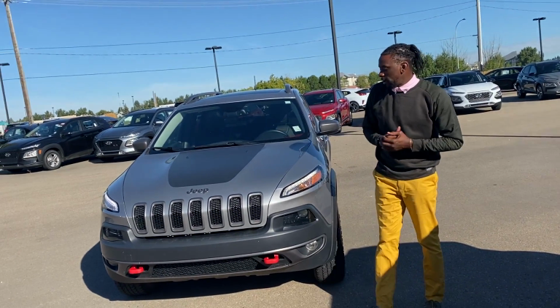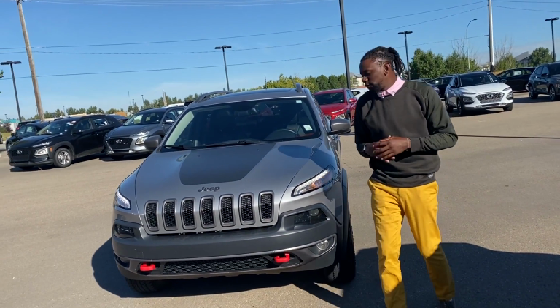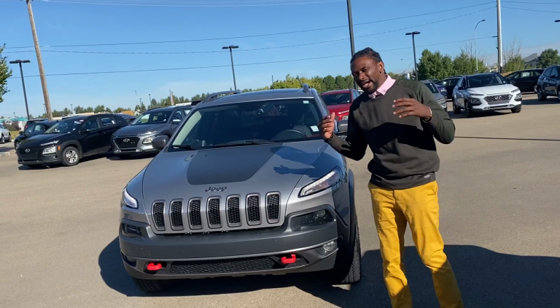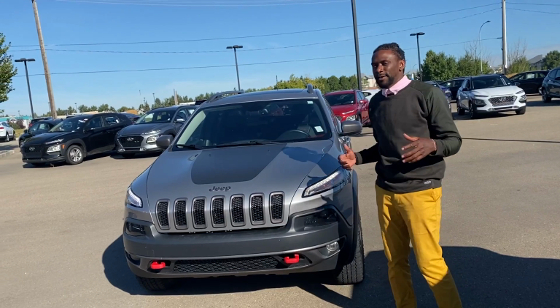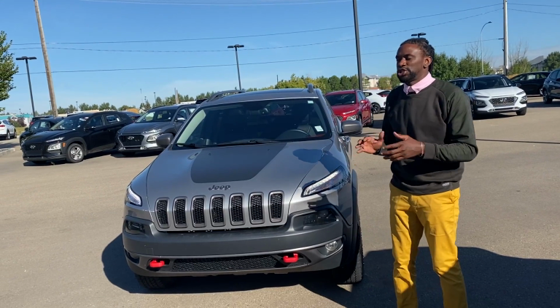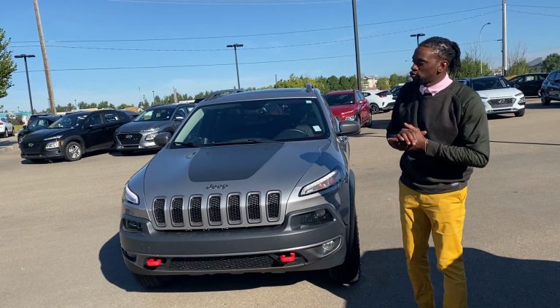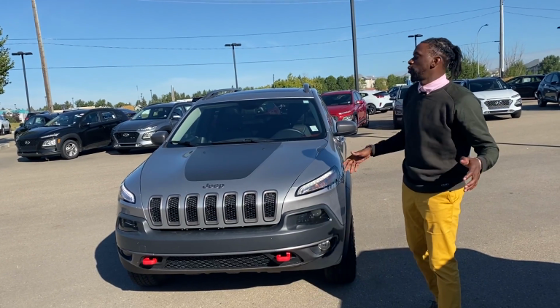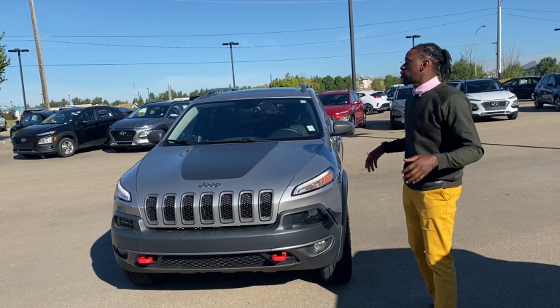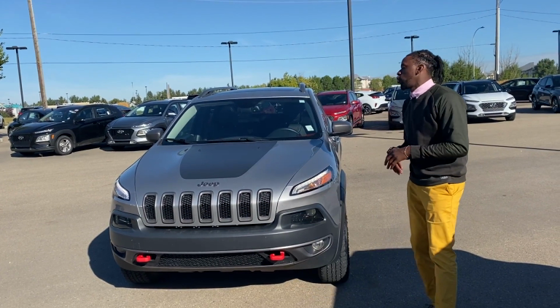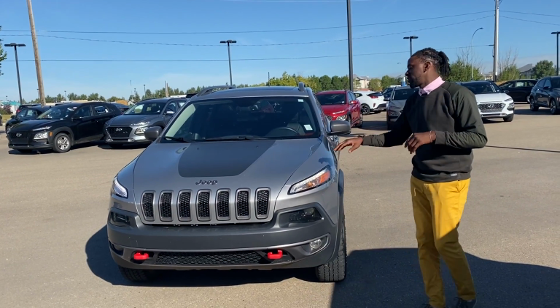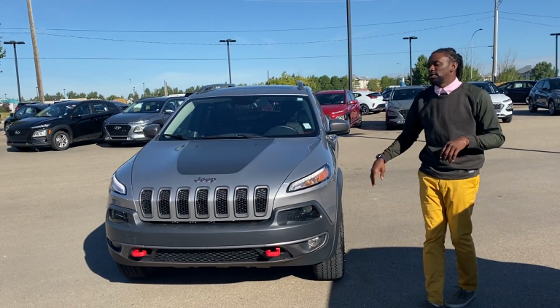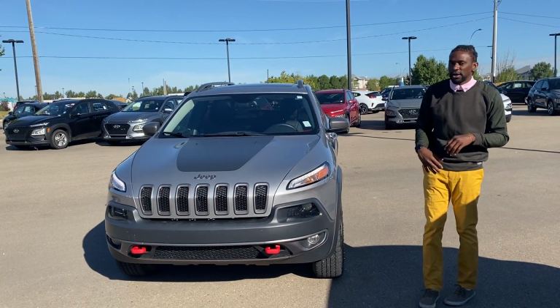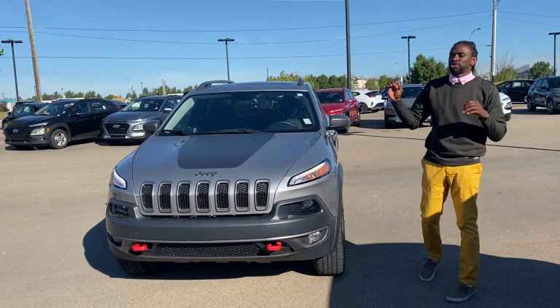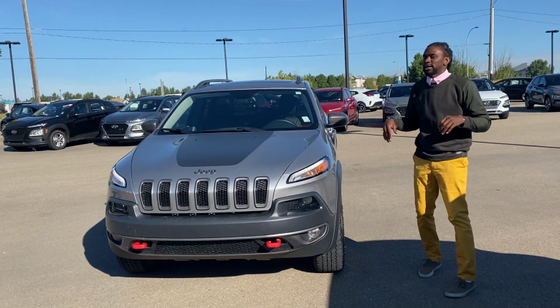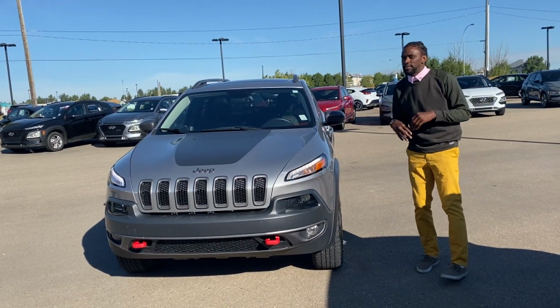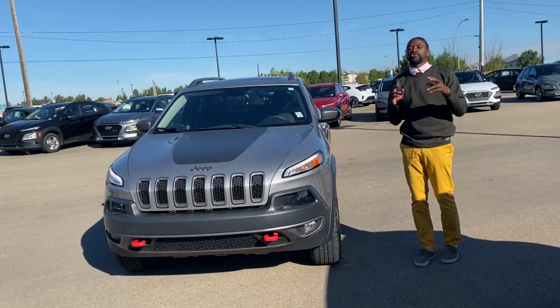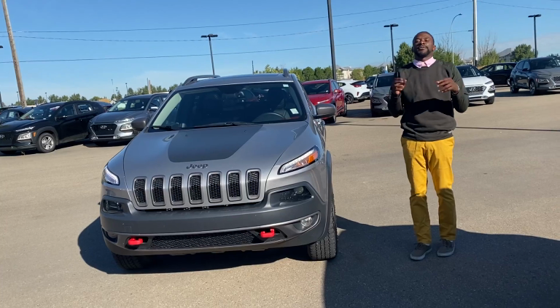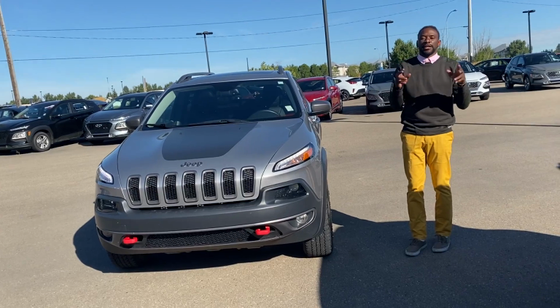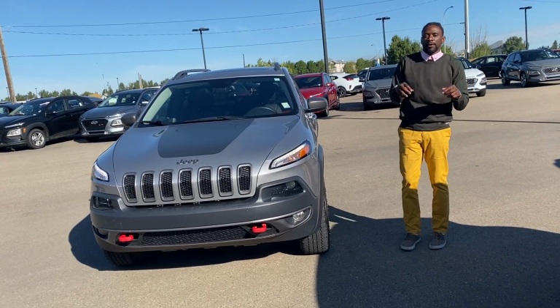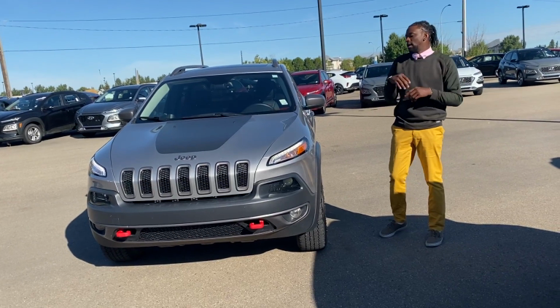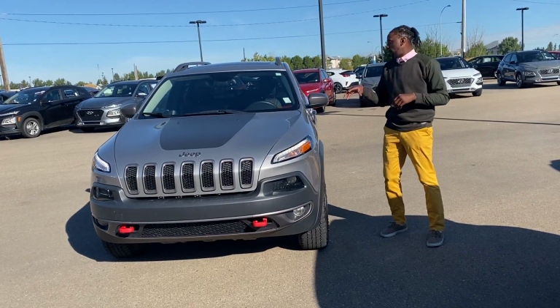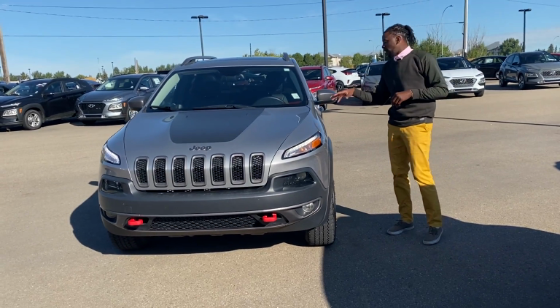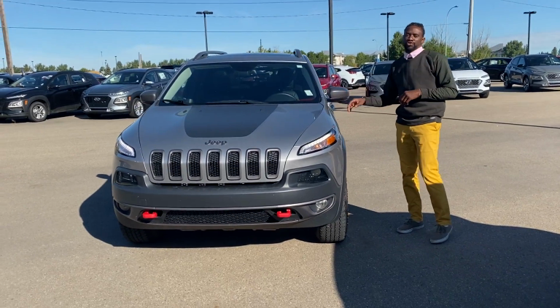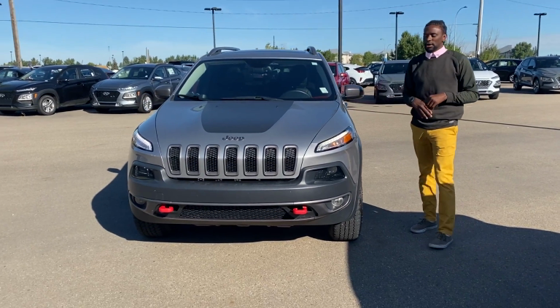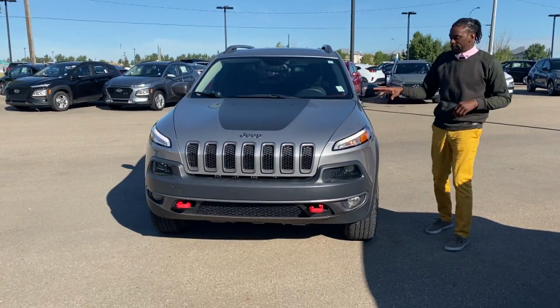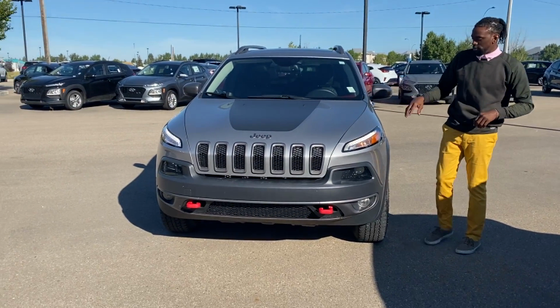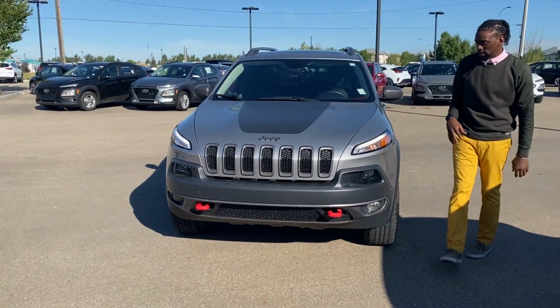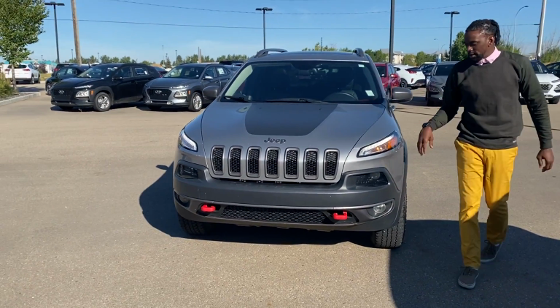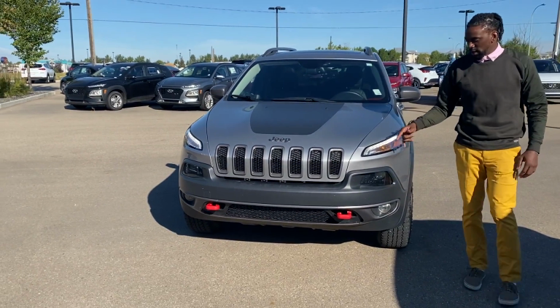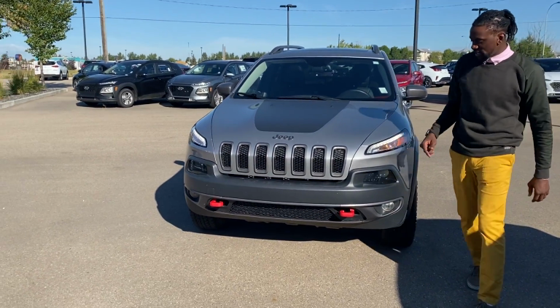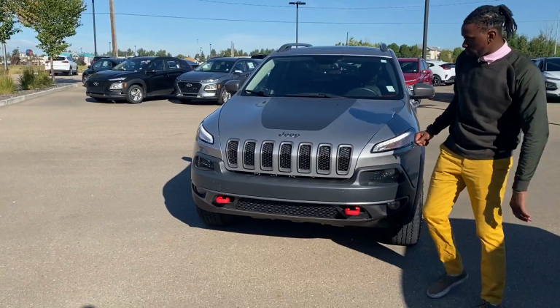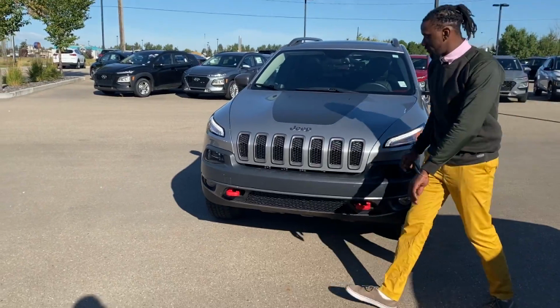Now if you know anything about Jeeps, right away you're going to know that this vehicle here, the Trailhawk, is going to be the crème de la crème of the Jeep brand. This one is a 2017.